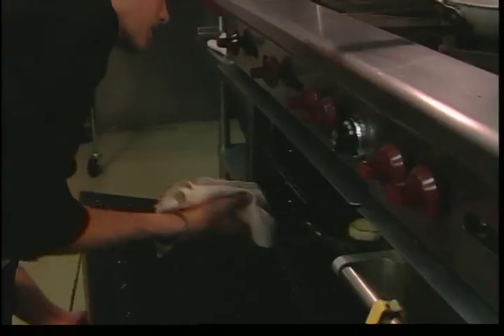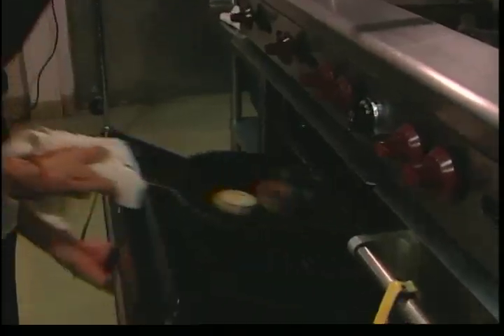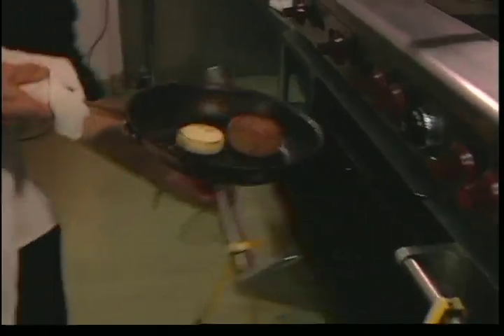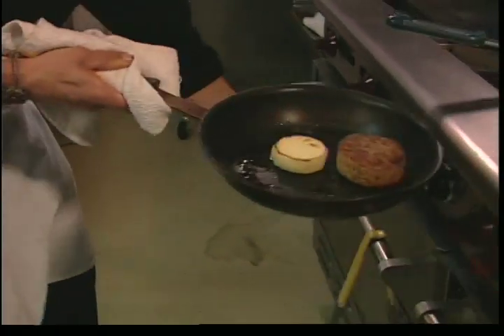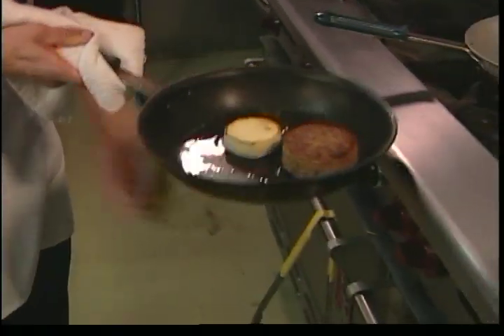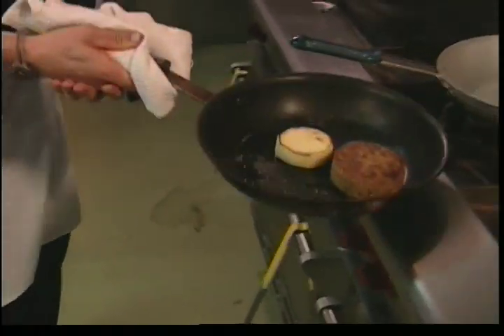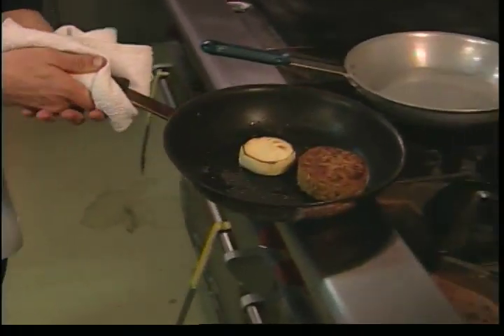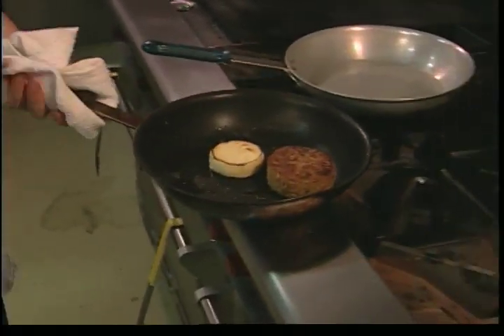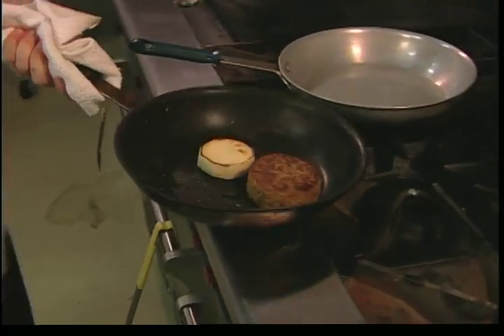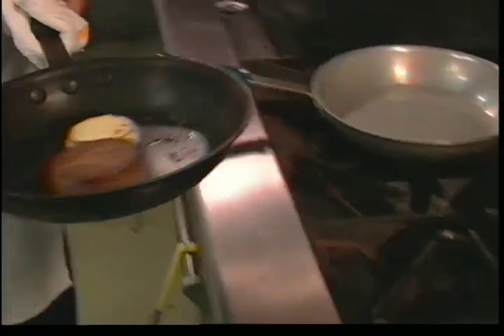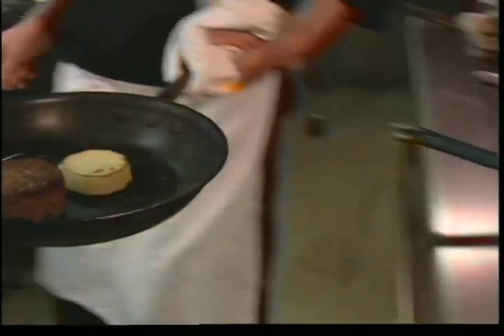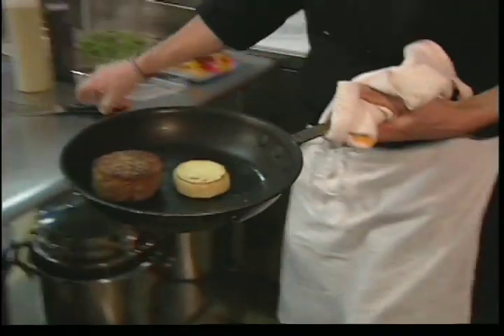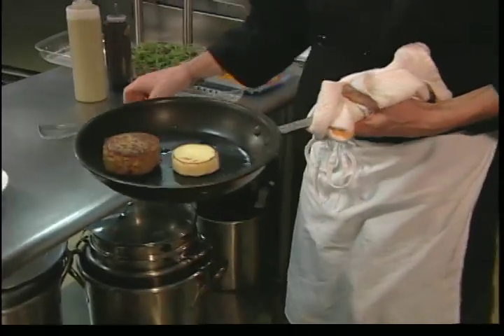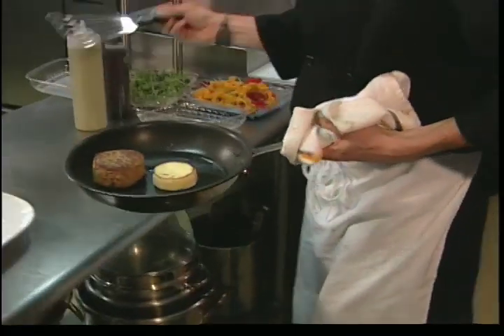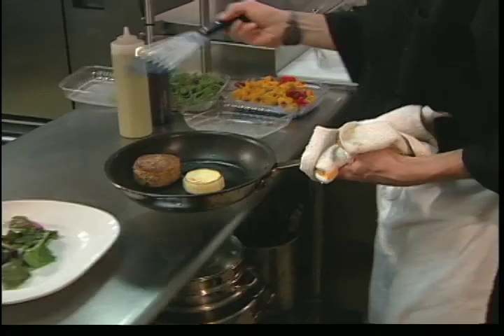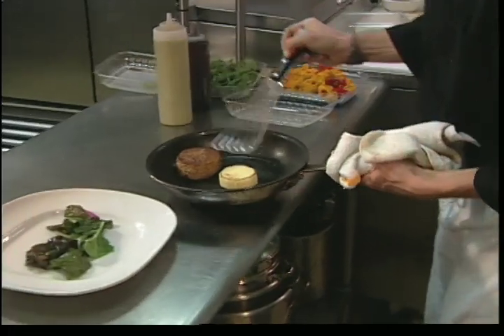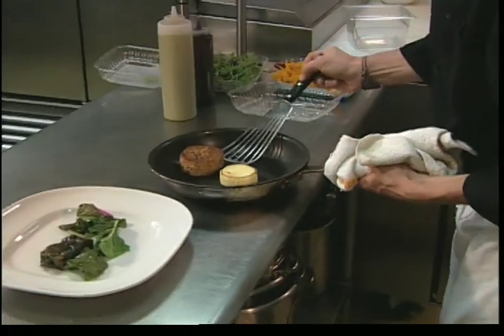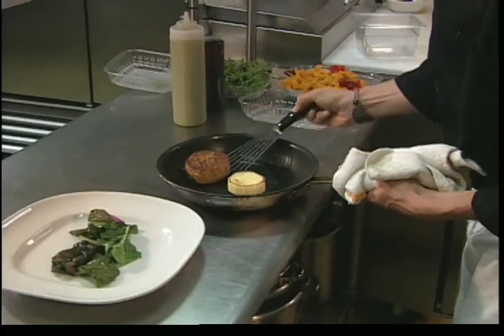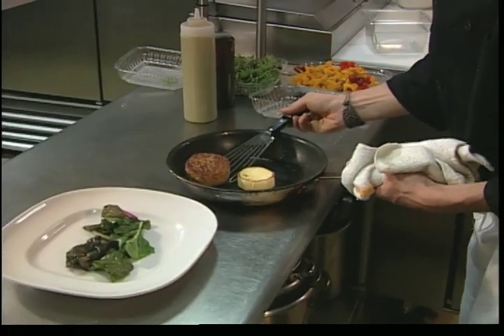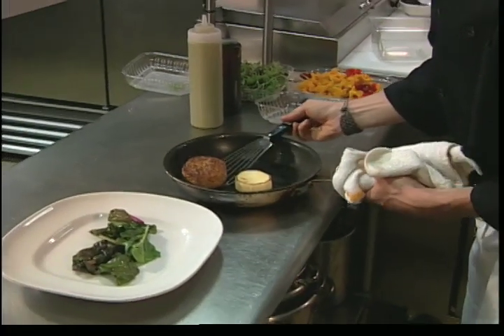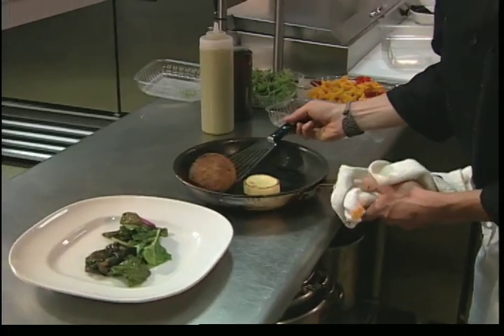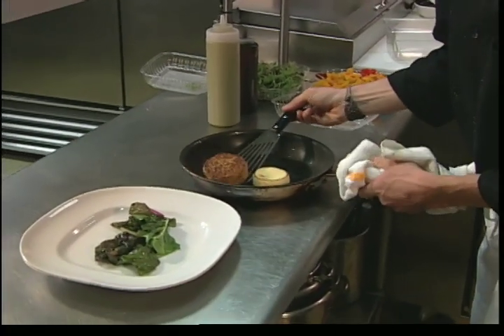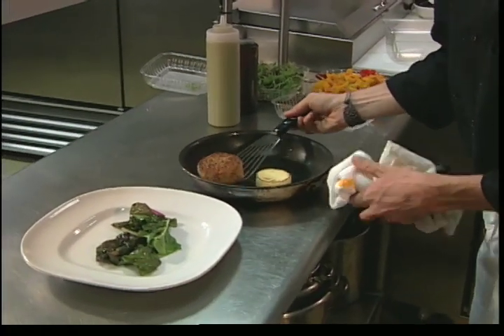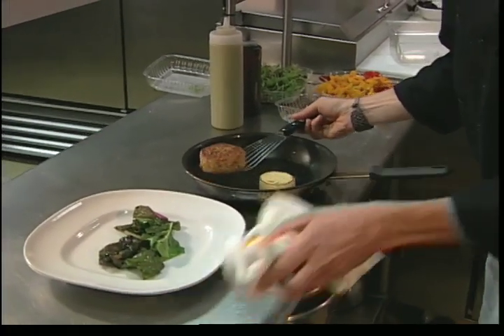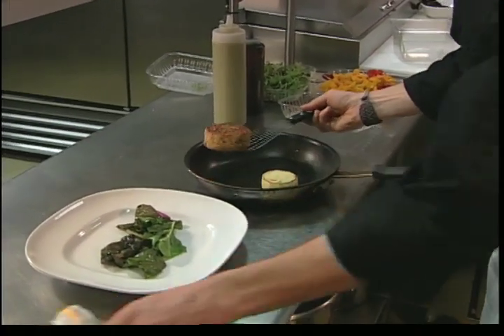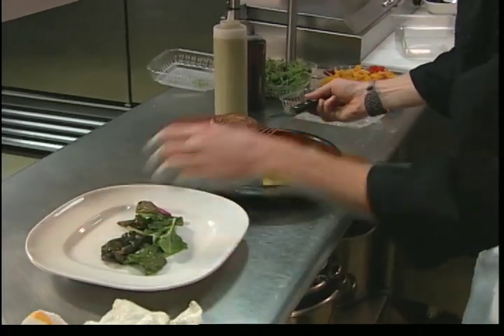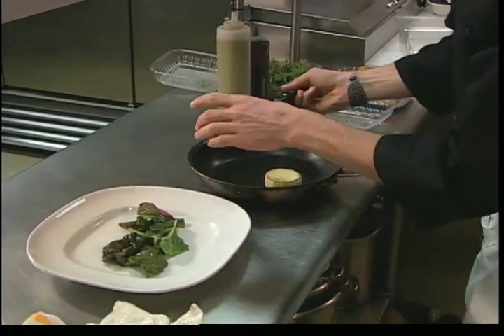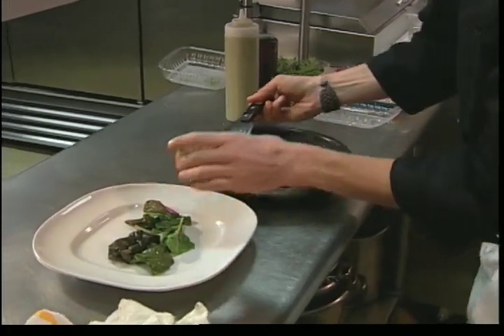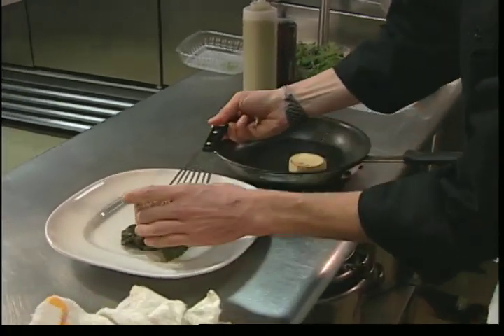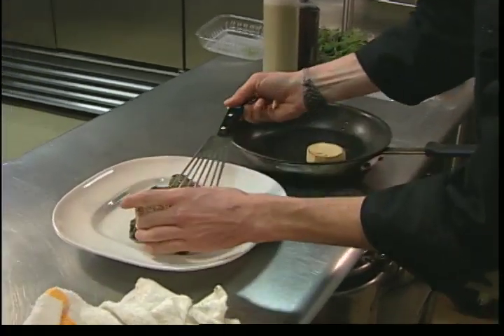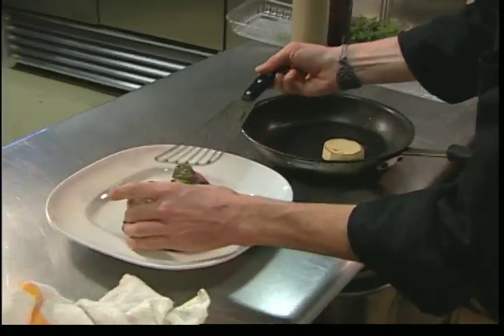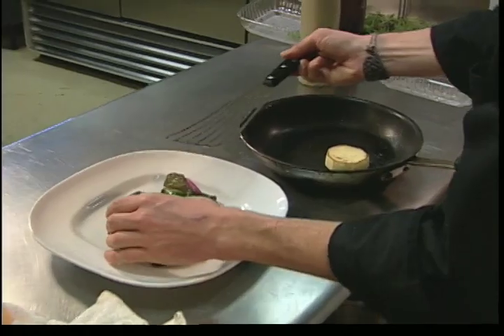Then we serve that with a risotto cake — a caramelized onion risotto cake that's been seared and finished in the oven. That's usually served on chard, rainbow chard or kale.